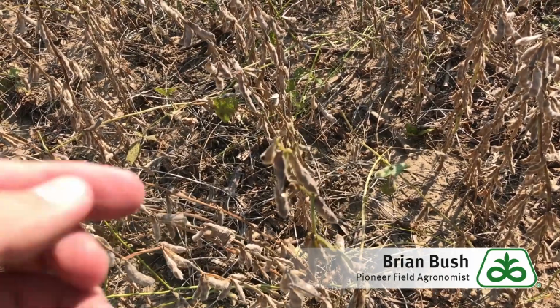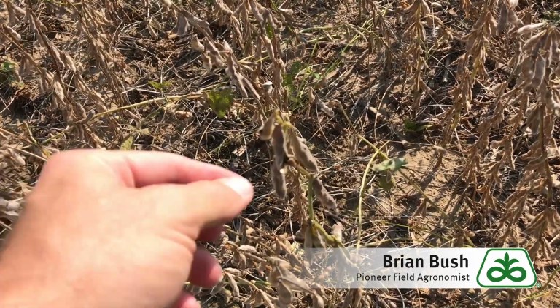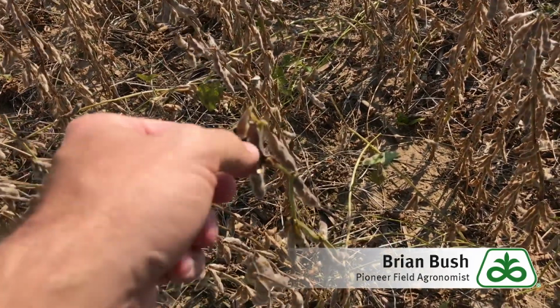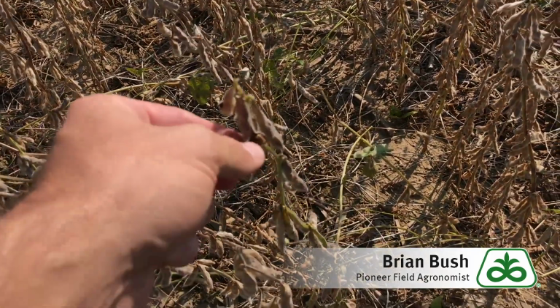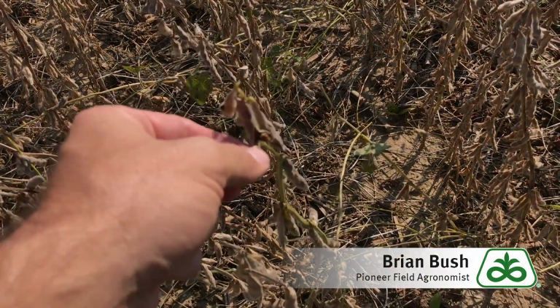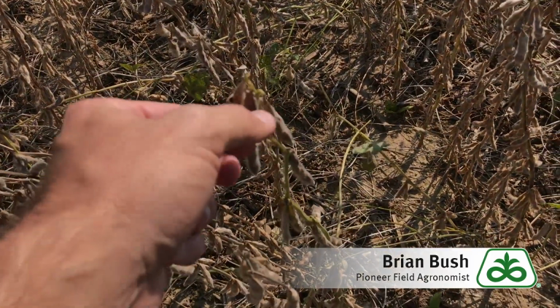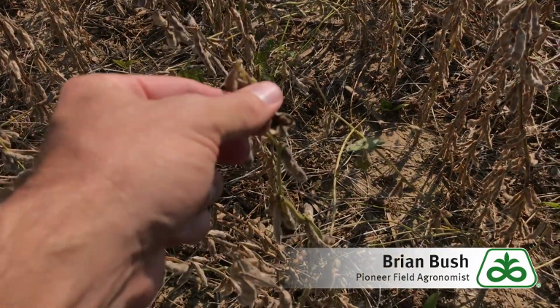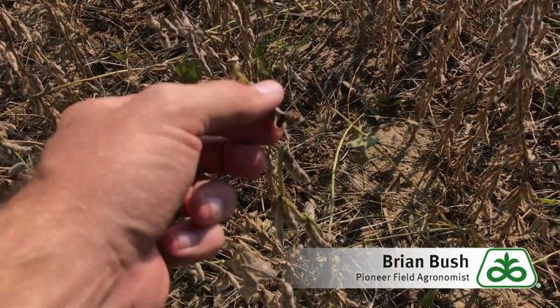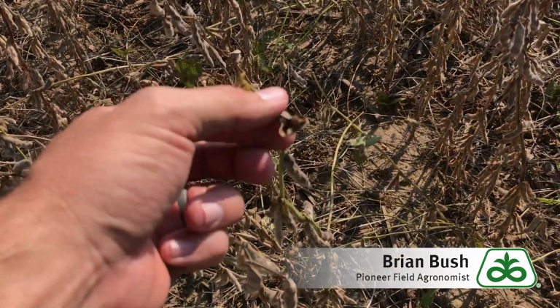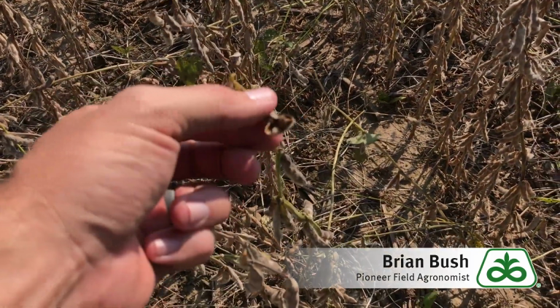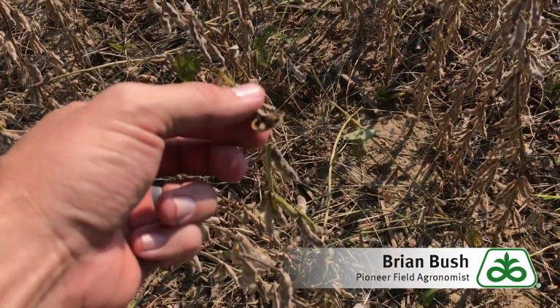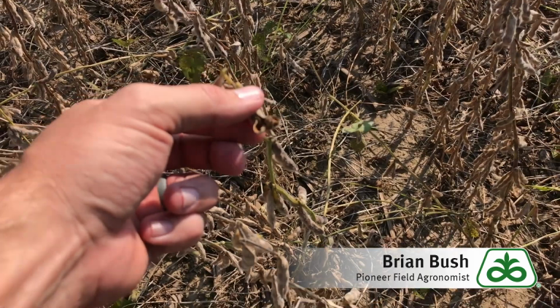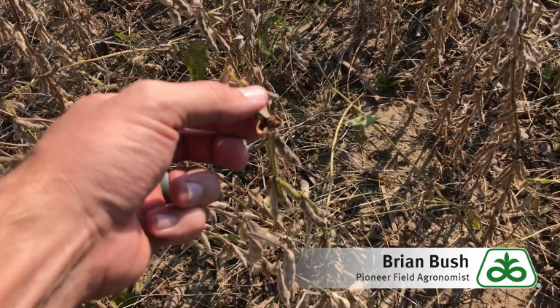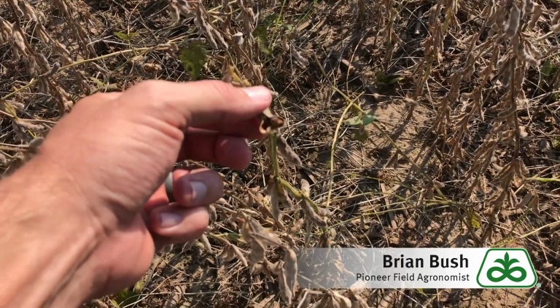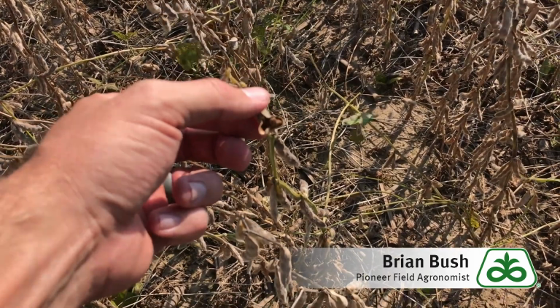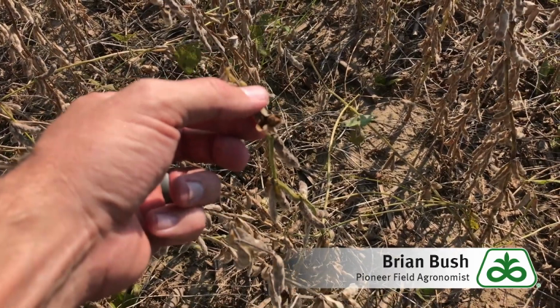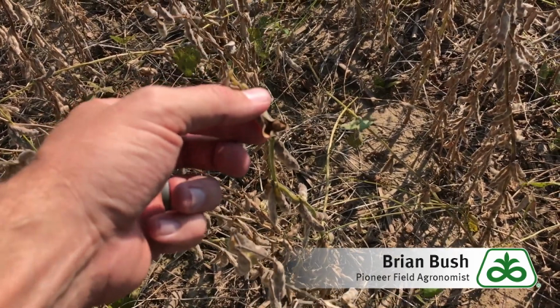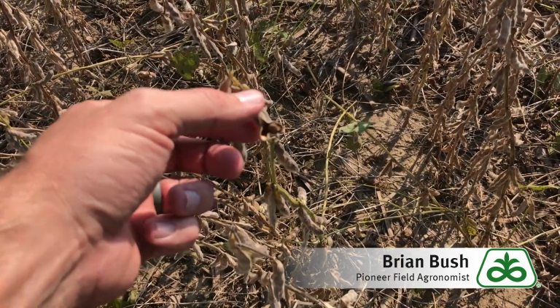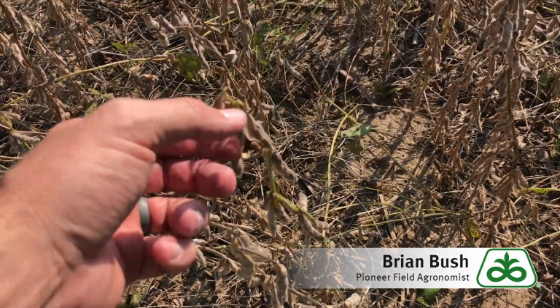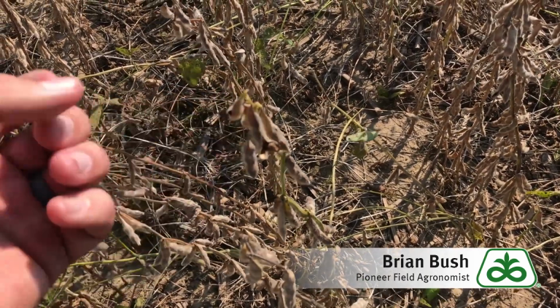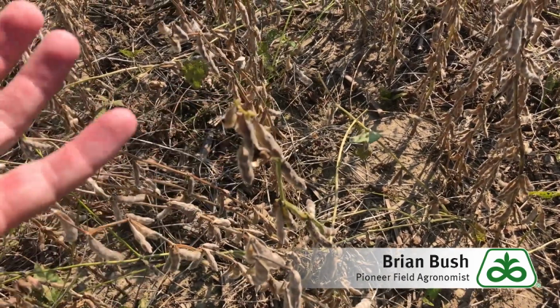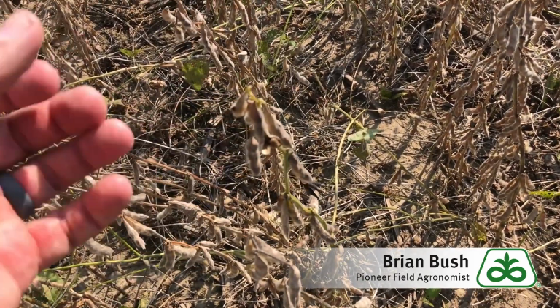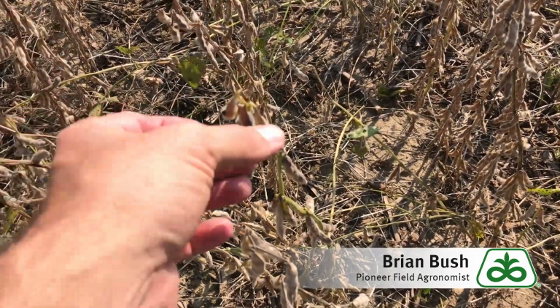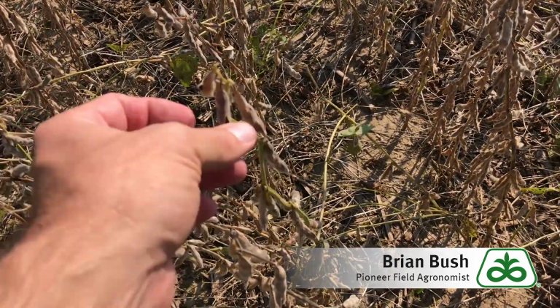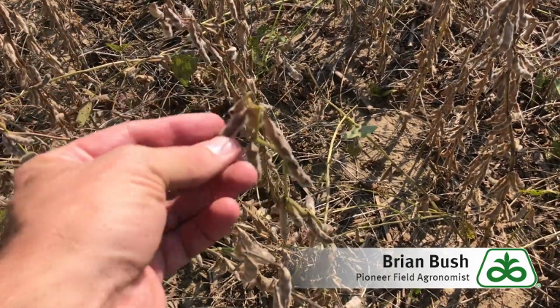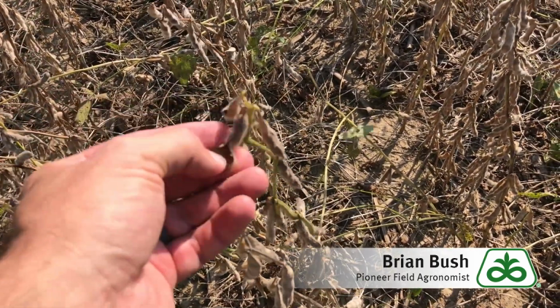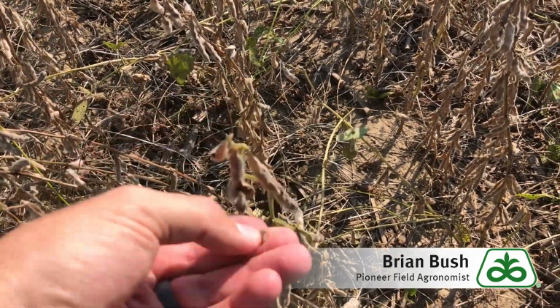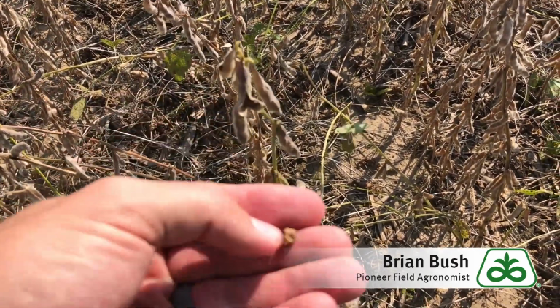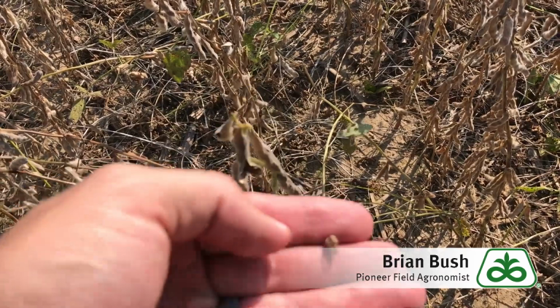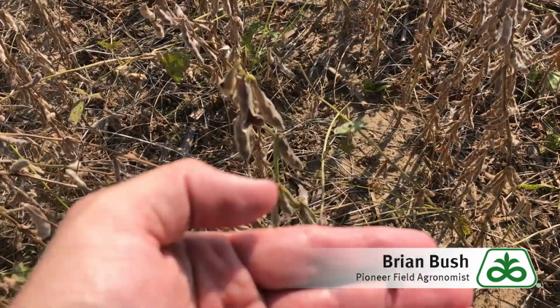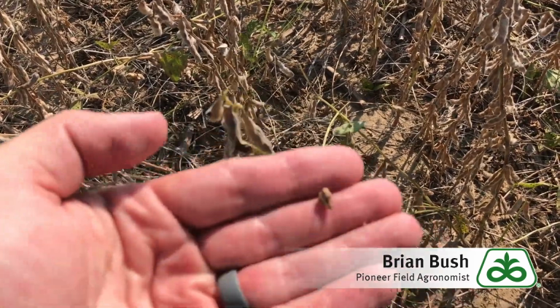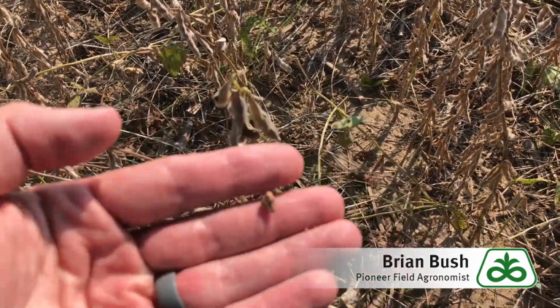You can see we've got some issues here where the pods have popped open, probably from the rains we had two weeks ago. The seed swelled up and when that happens, inside the beans they are just moldy and rotten.